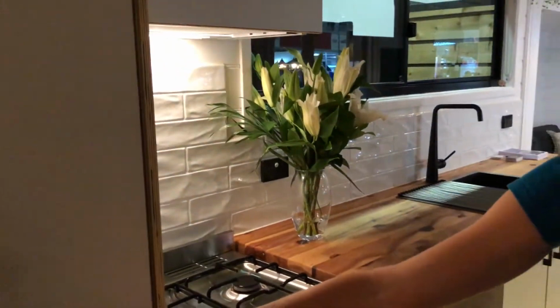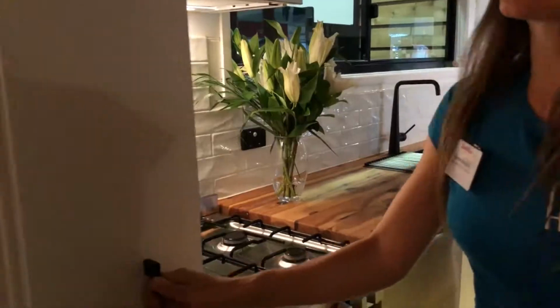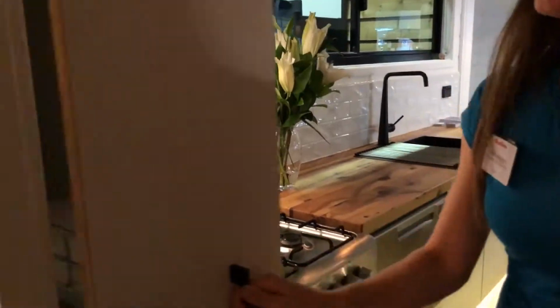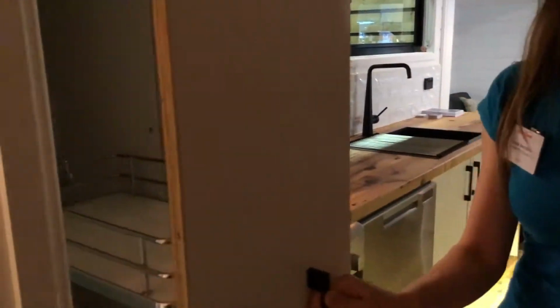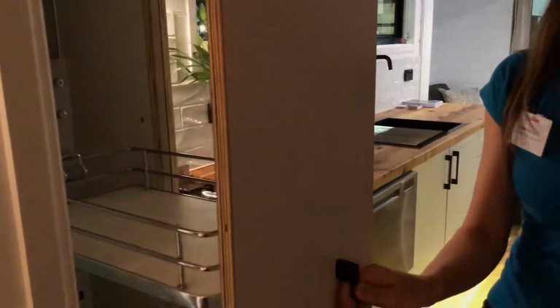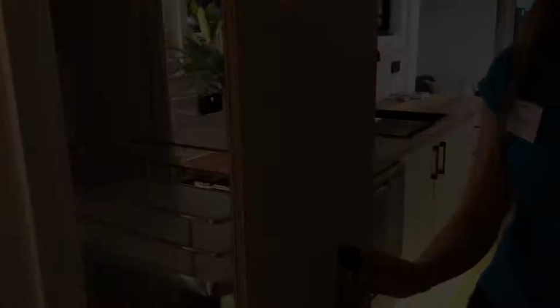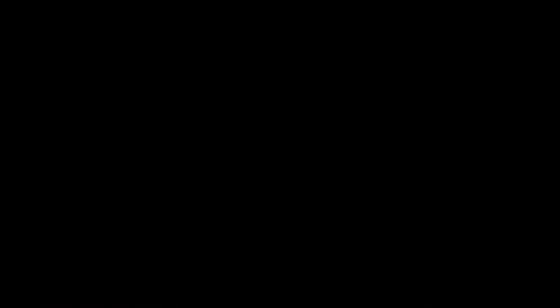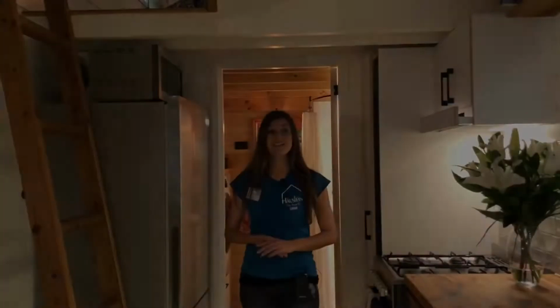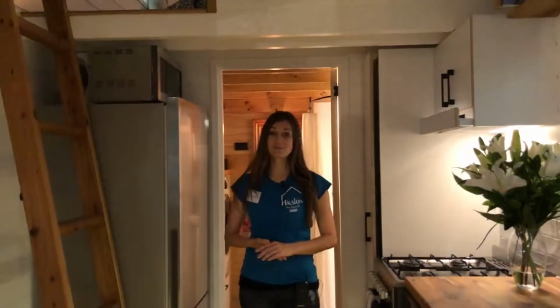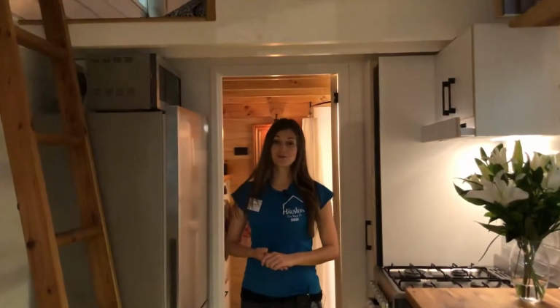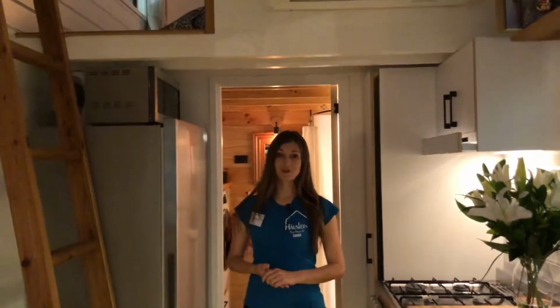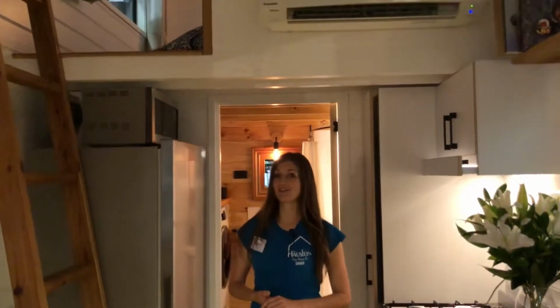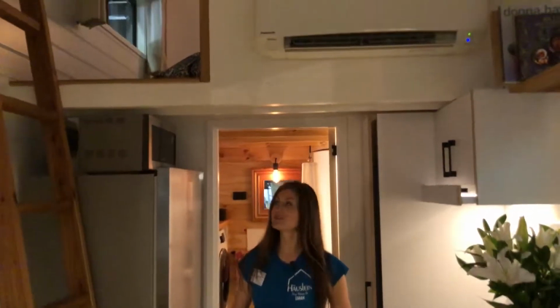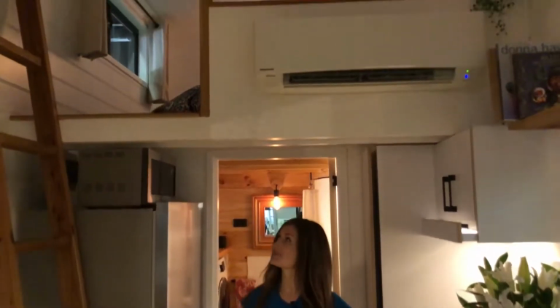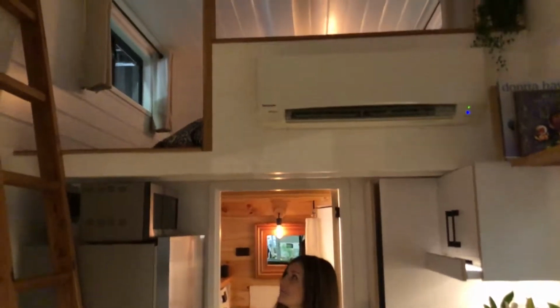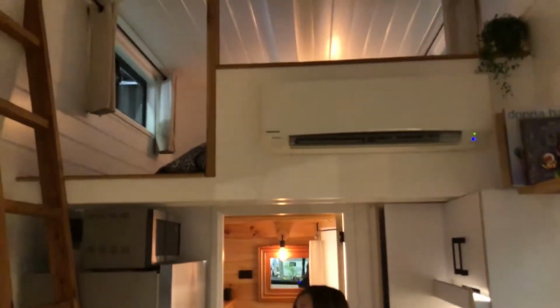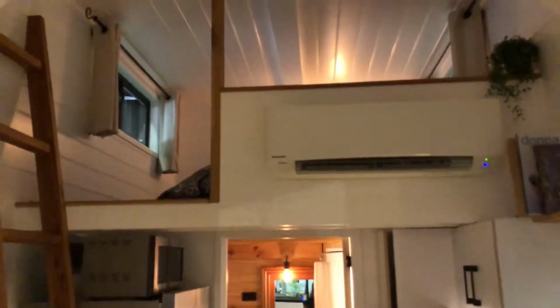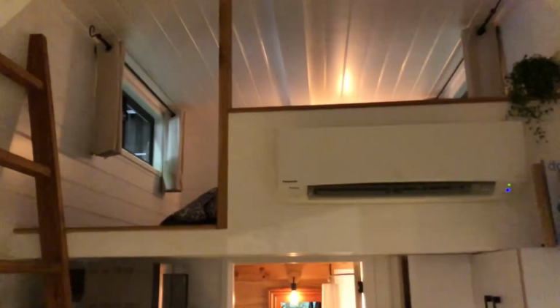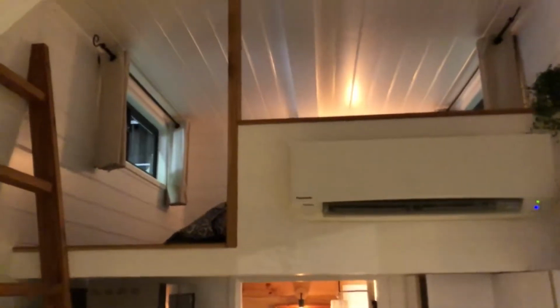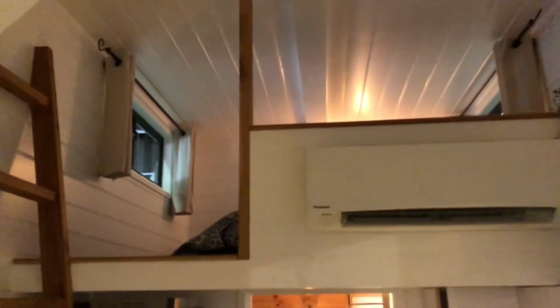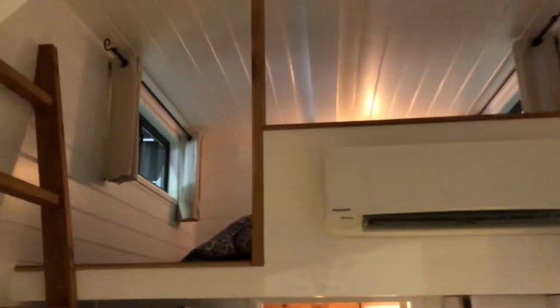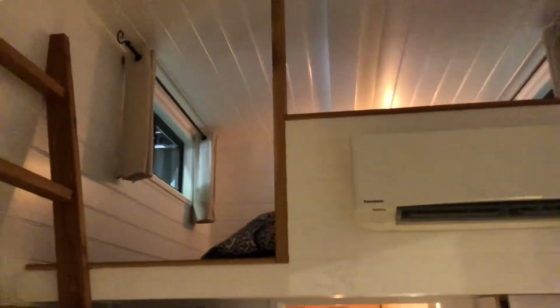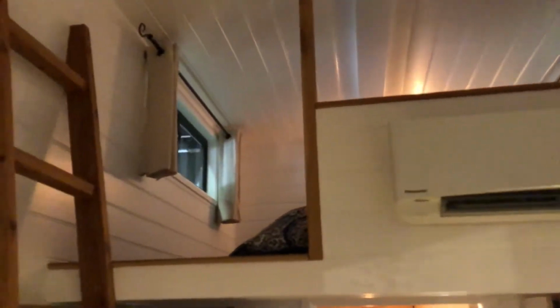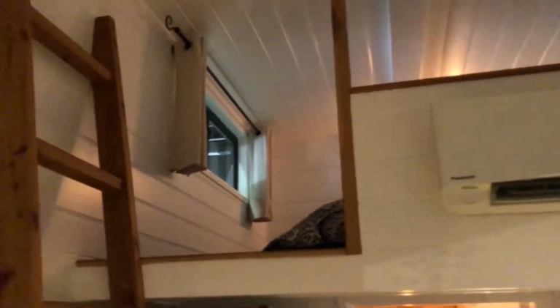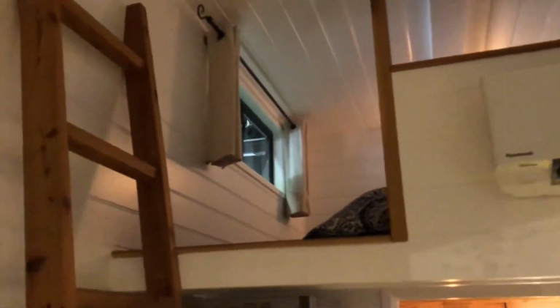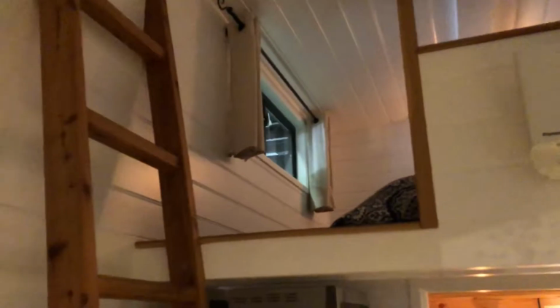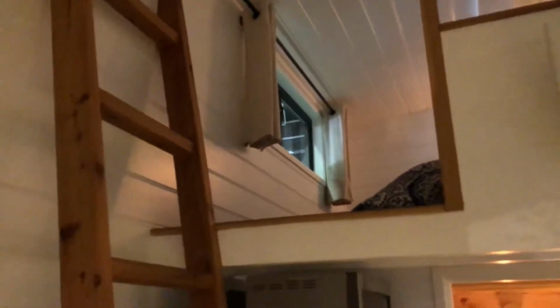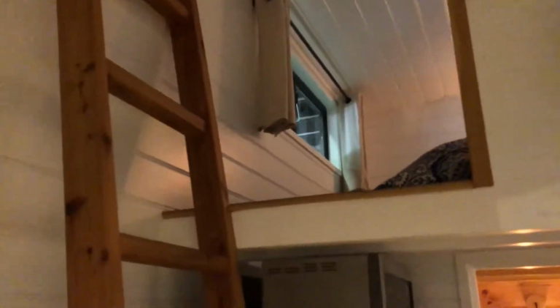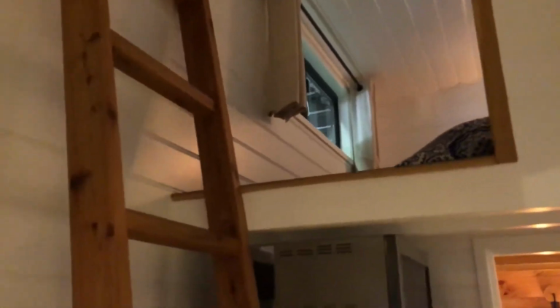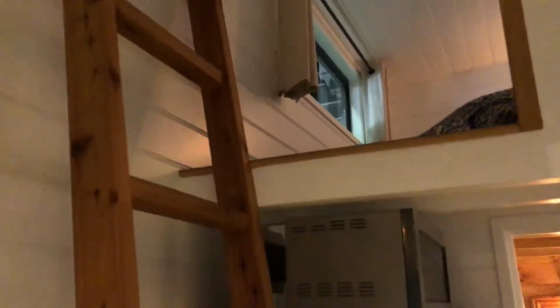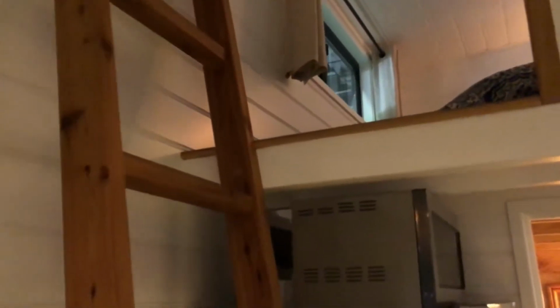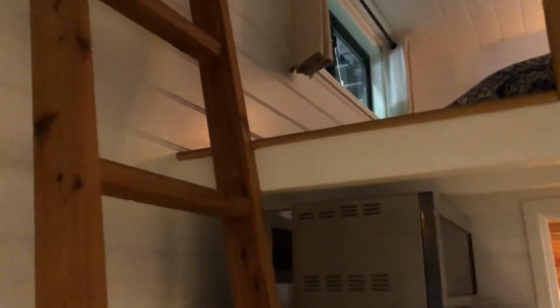We've got a slide-out pantry. In this model we've got a loft bedroom, but you can opt for a downstairs bedroom as well. We'll show you up there.